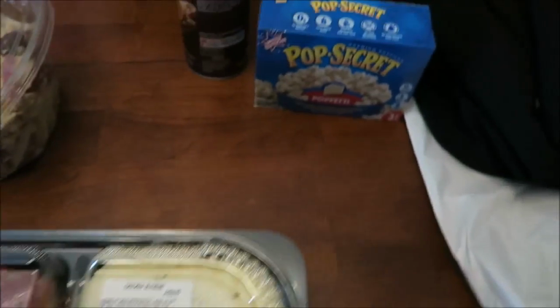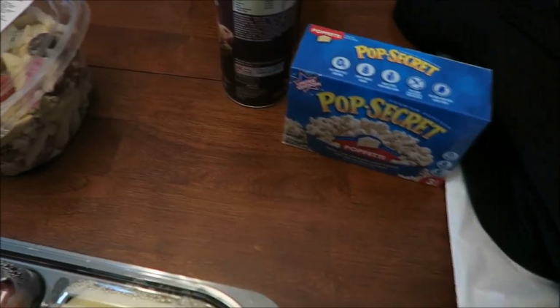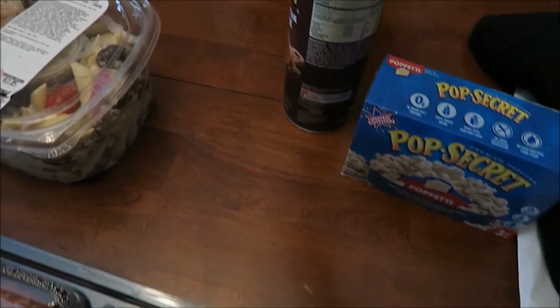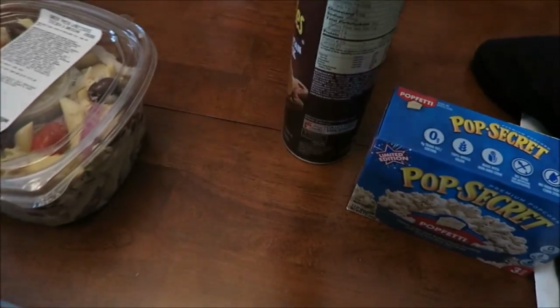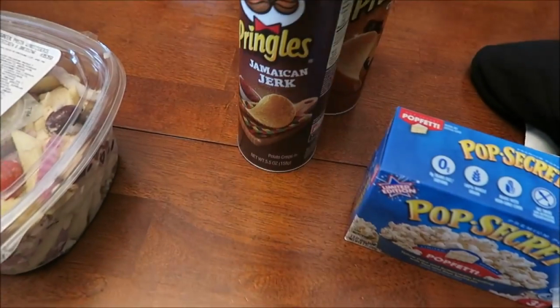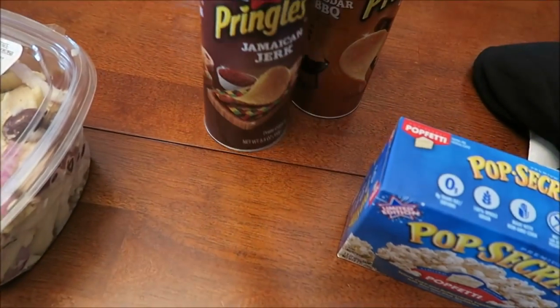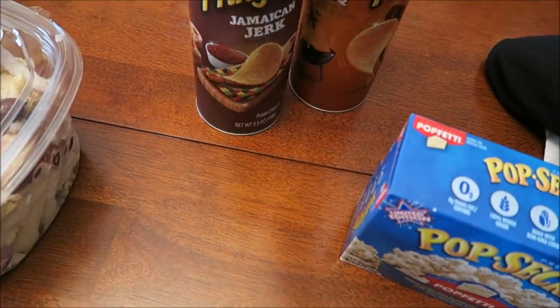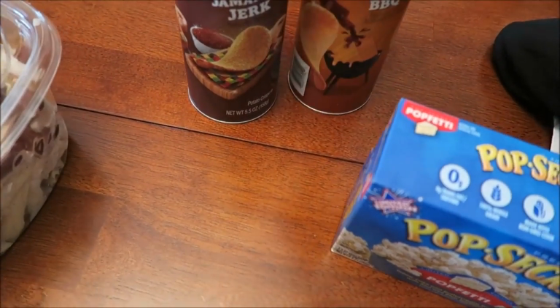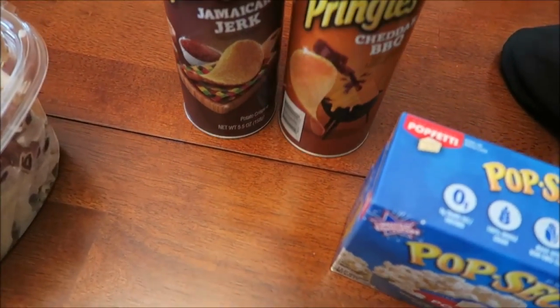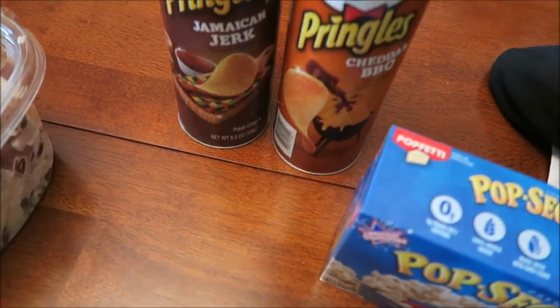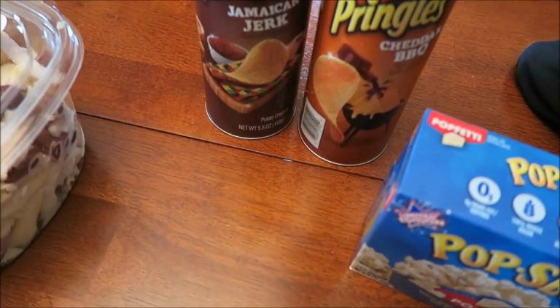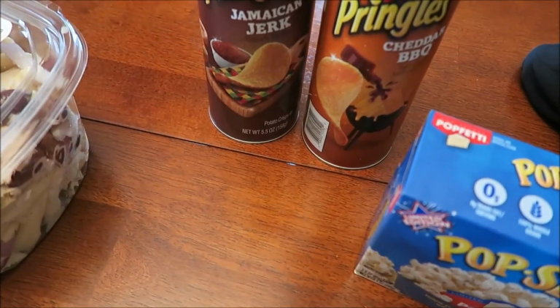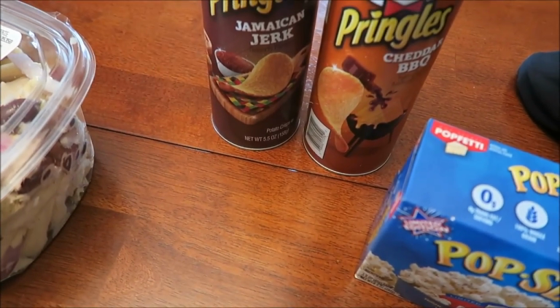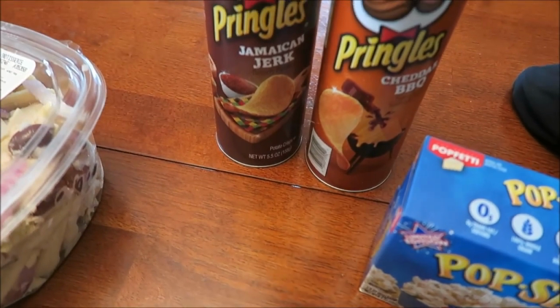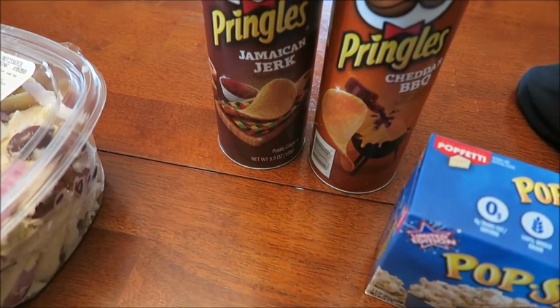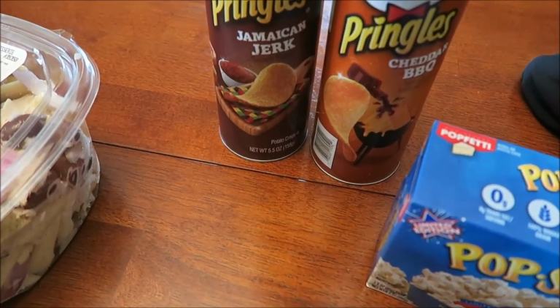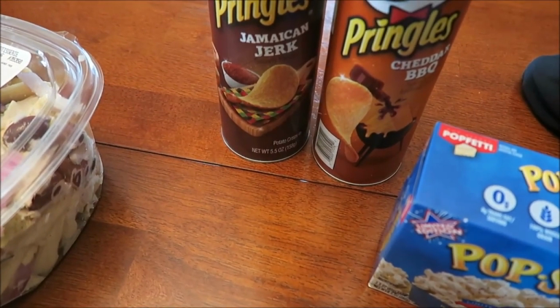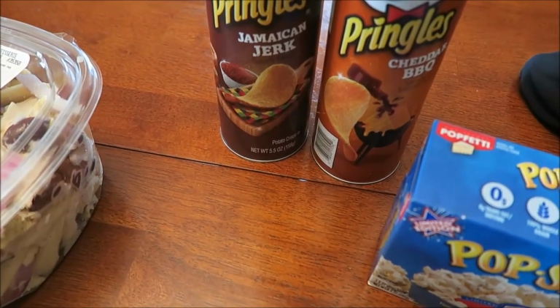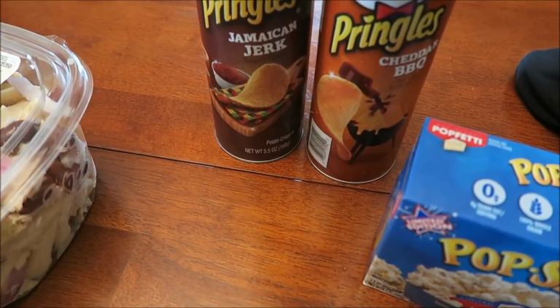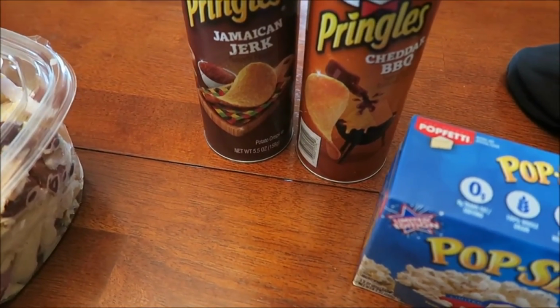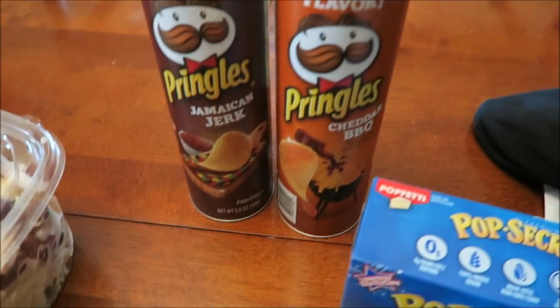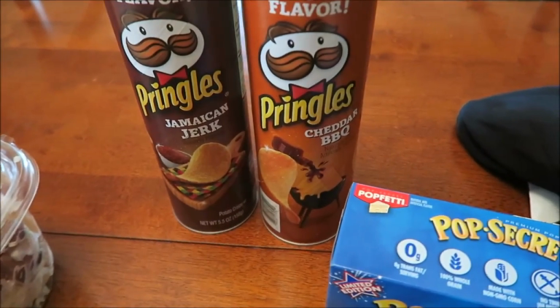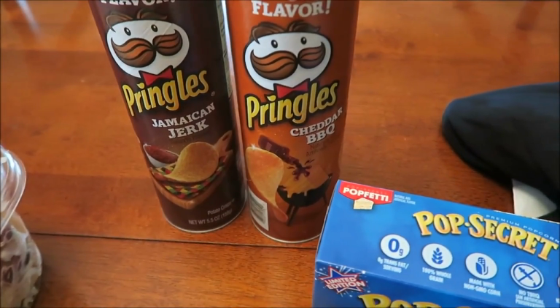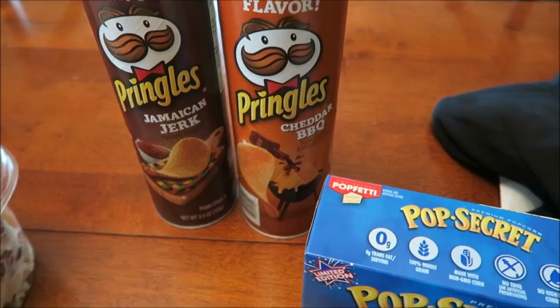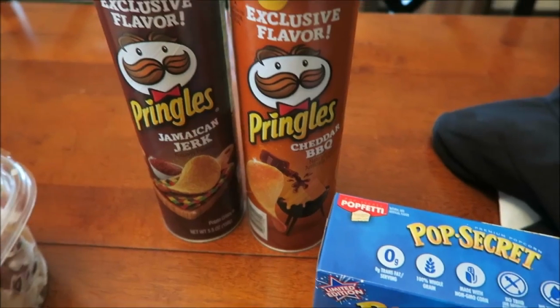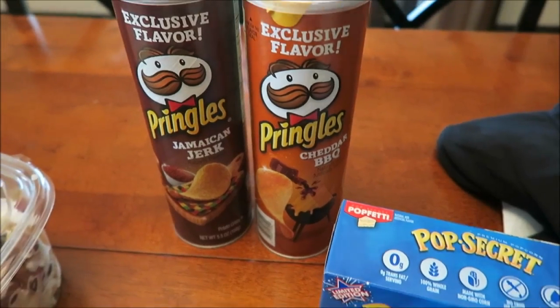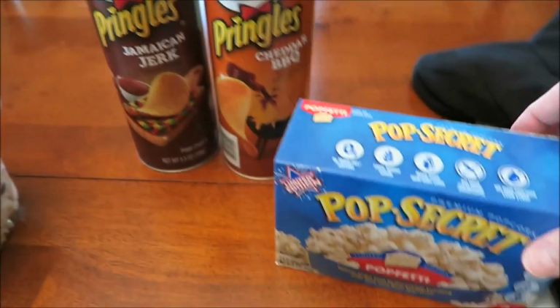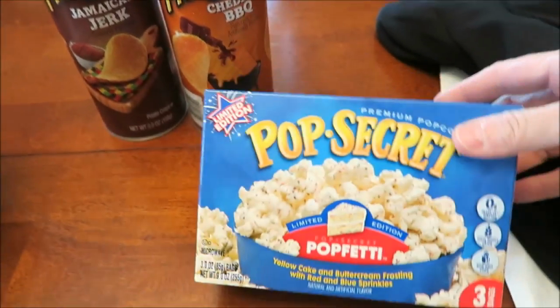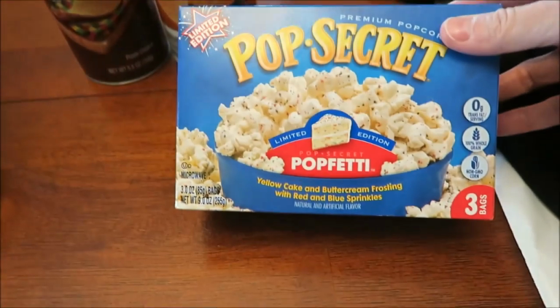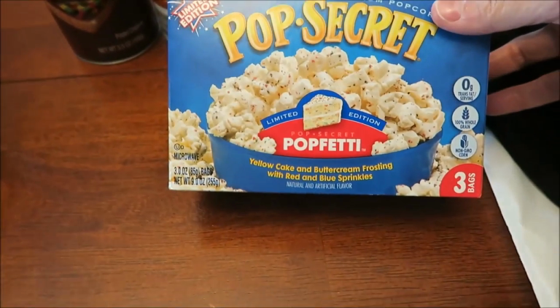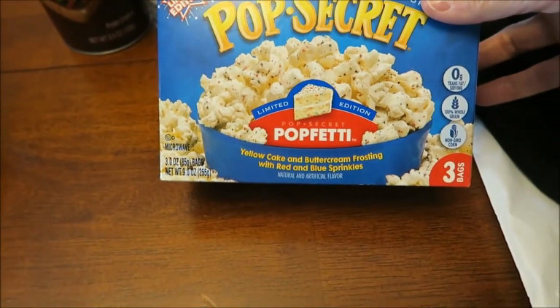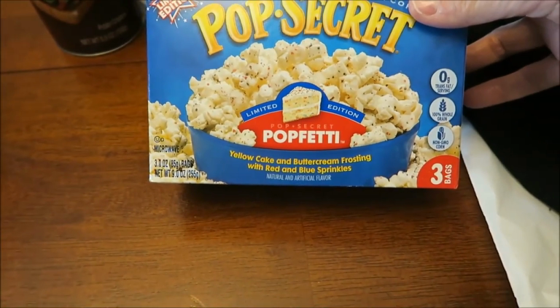At Walgreens, I finally found the Pringles I was looking for — the Jamaican Jerk Pringles and the Cheddar BBQ Pringles. And the Pop Secret Pop Fetty, which is a limited edition.